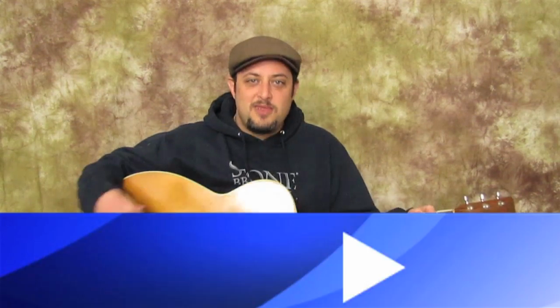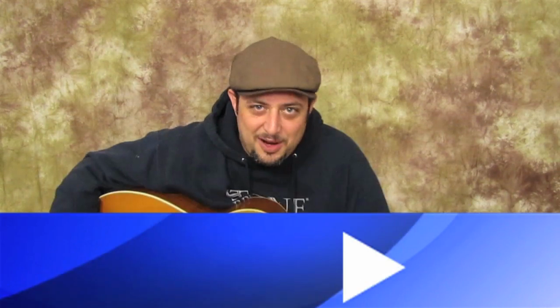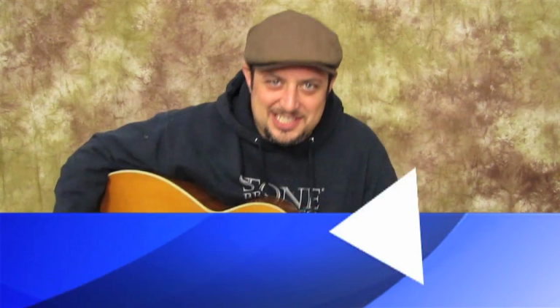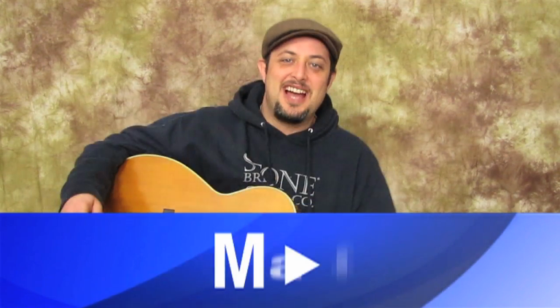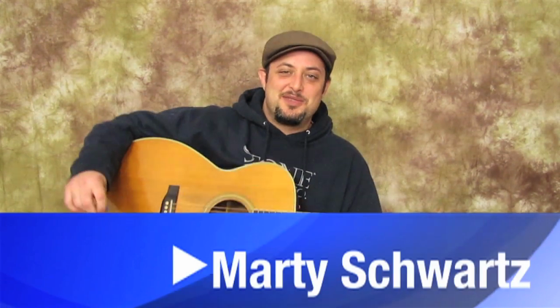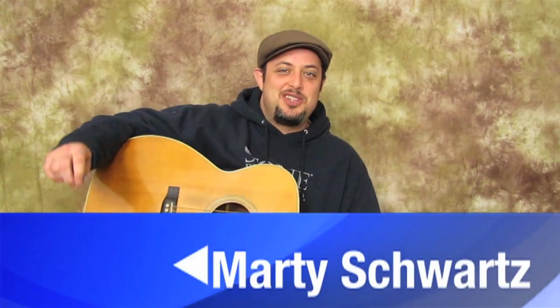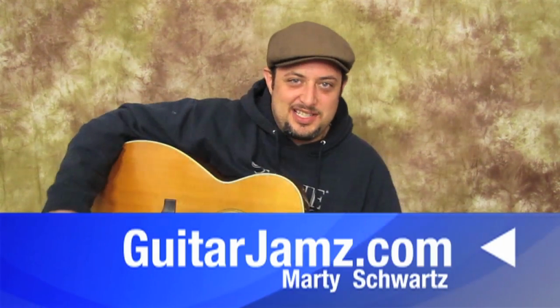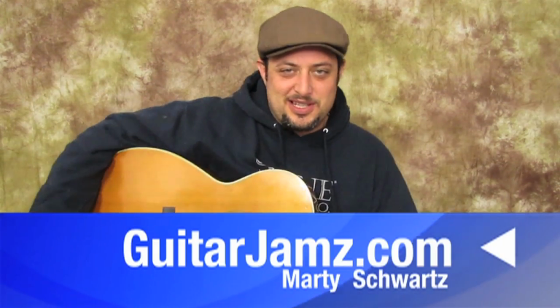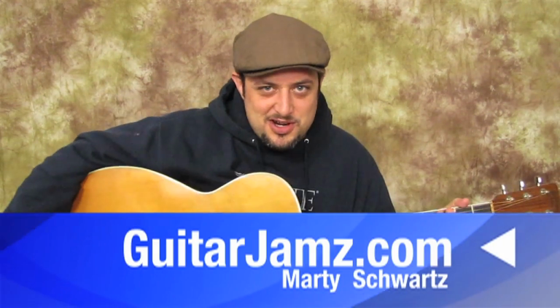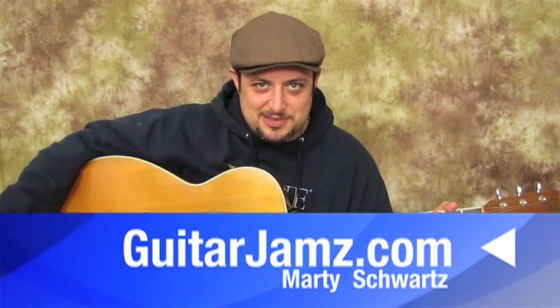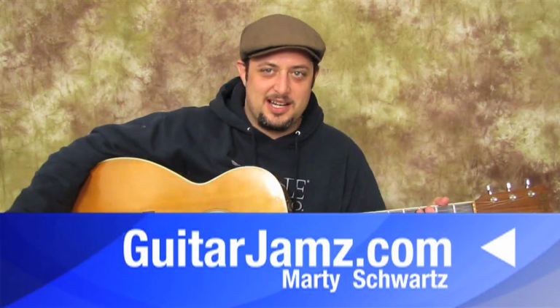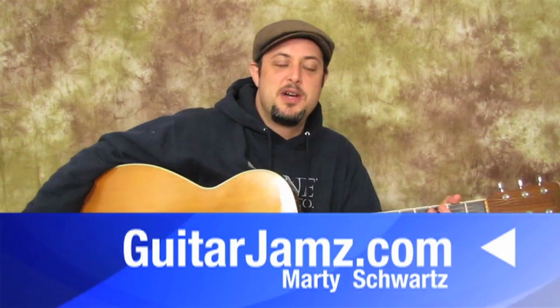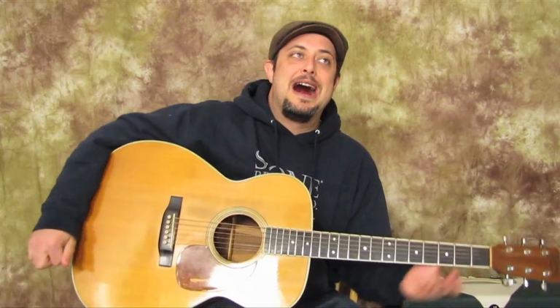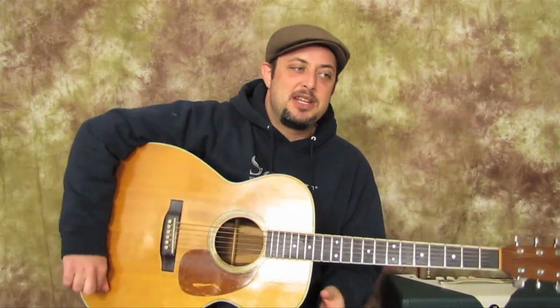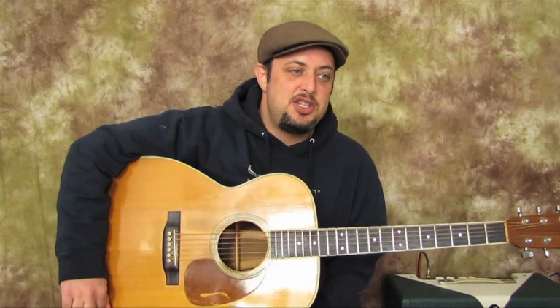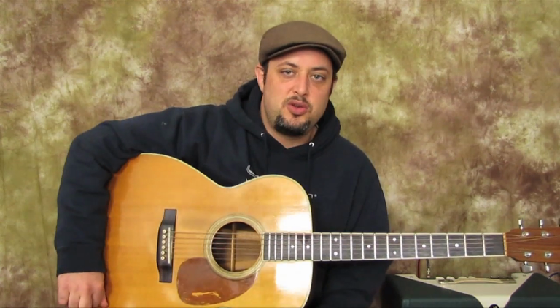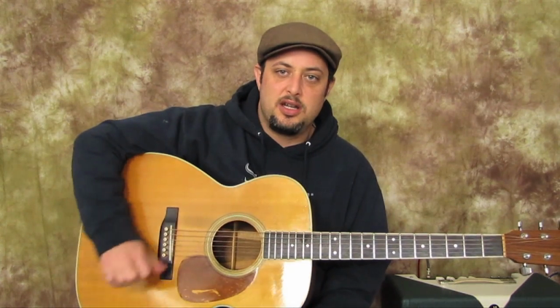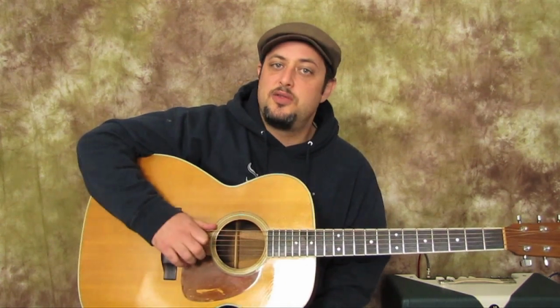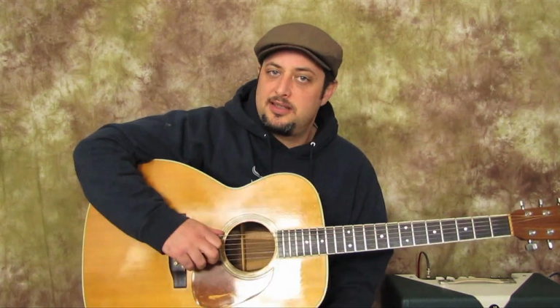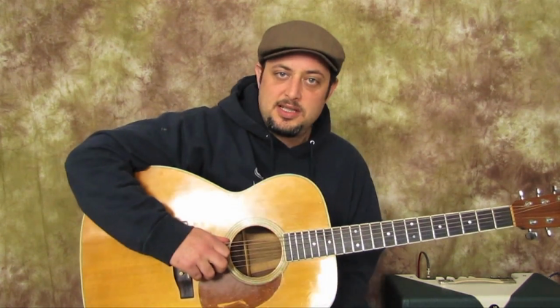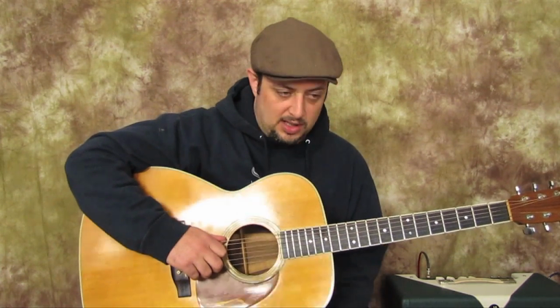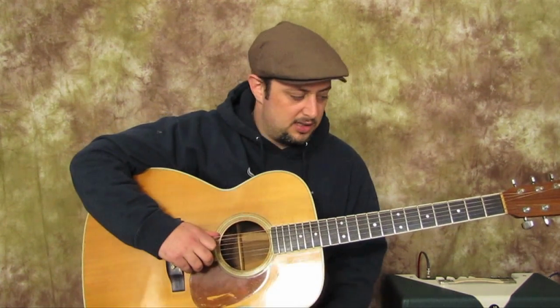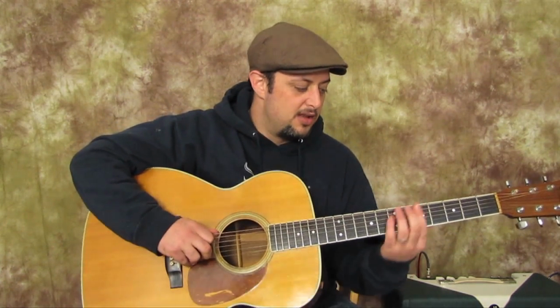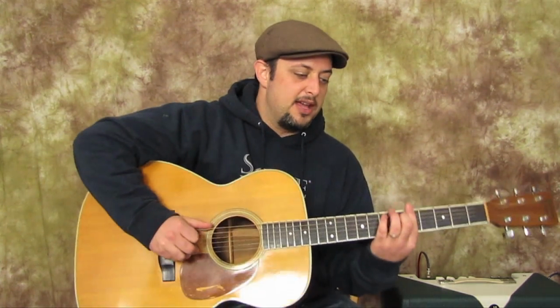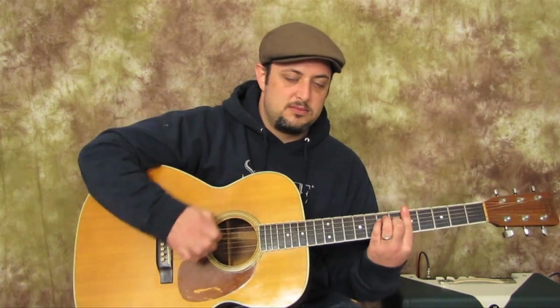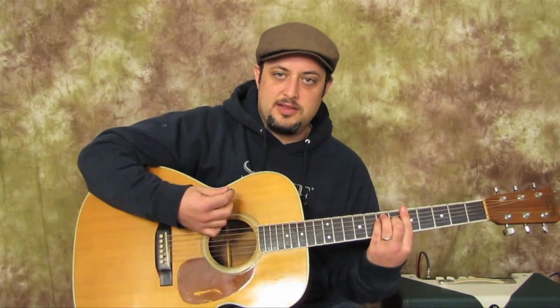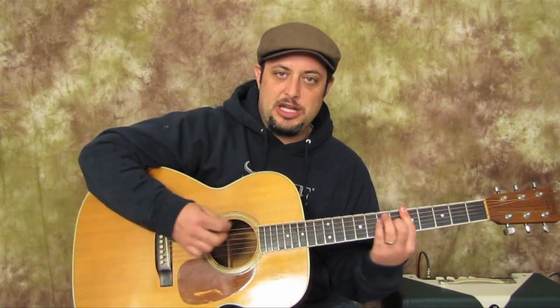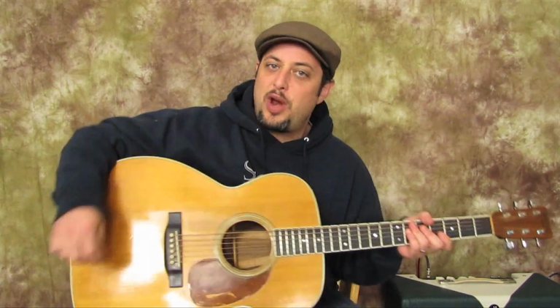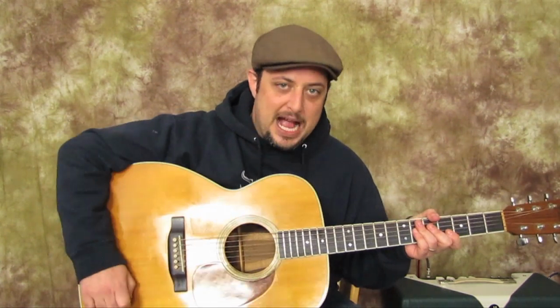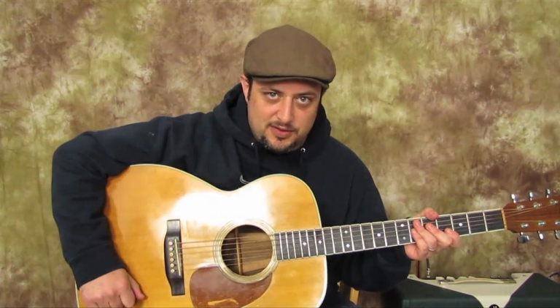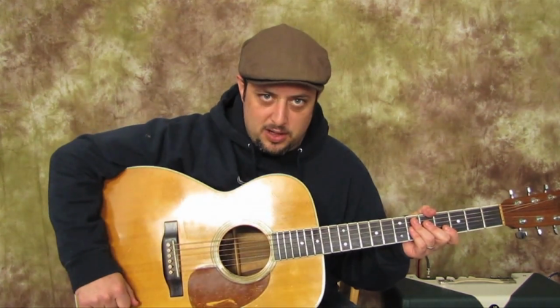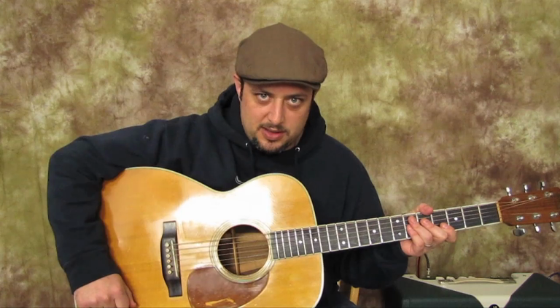Hey, what's up you guys? Marty Schwartz here with Guitarjams.com. I'm going to teach you an acoustic song that is going to be great practice for bar chords.